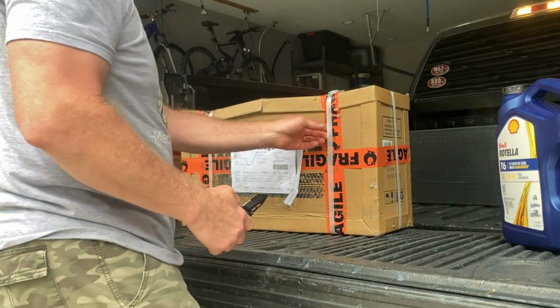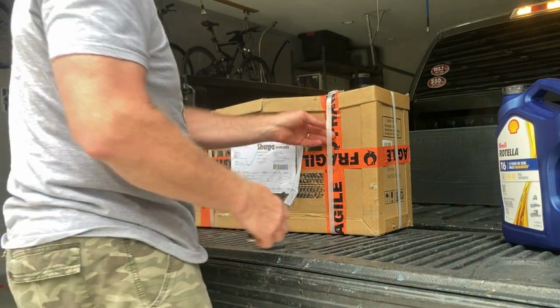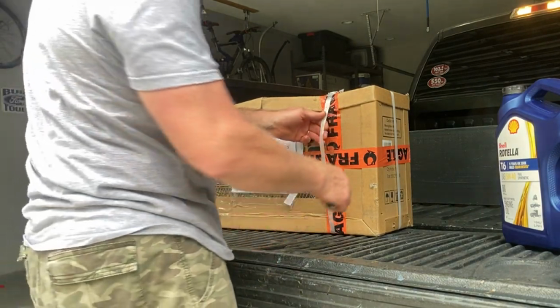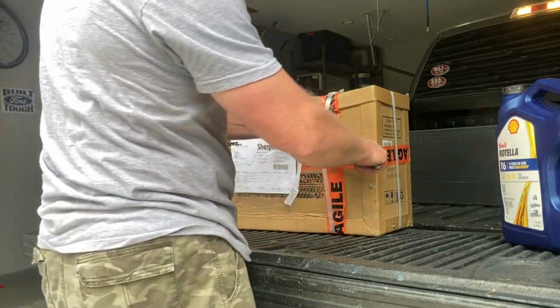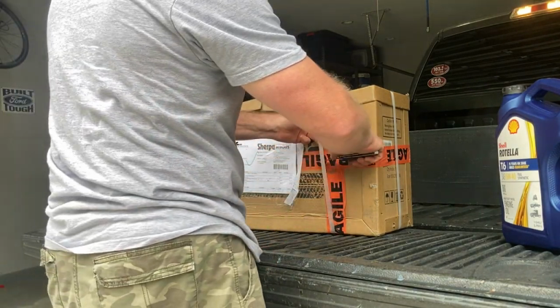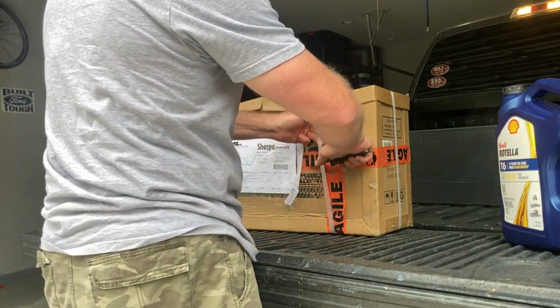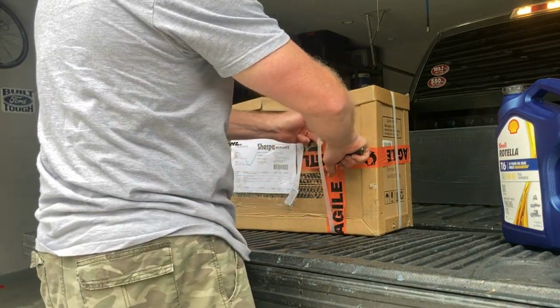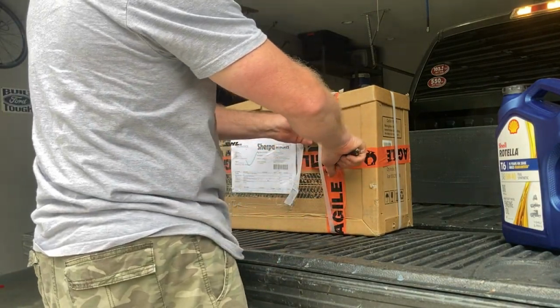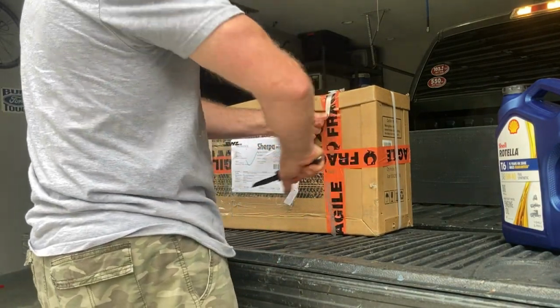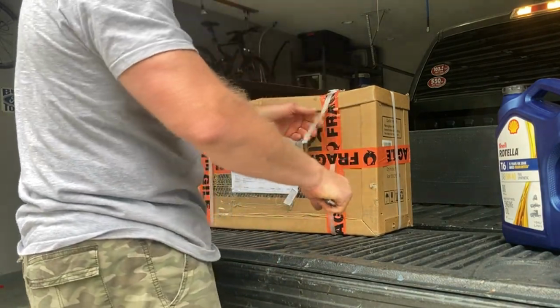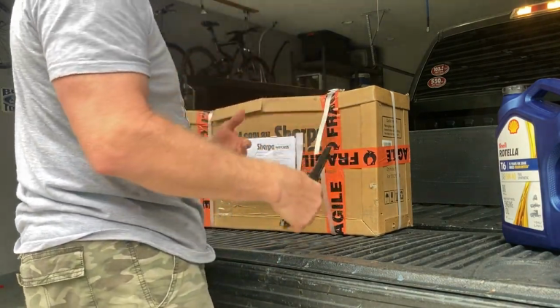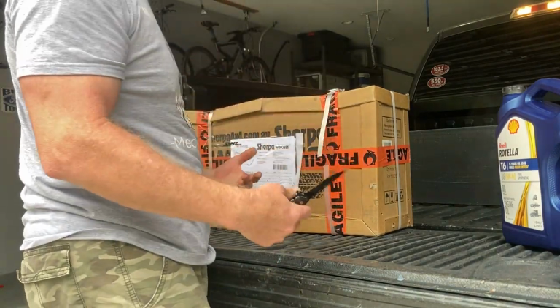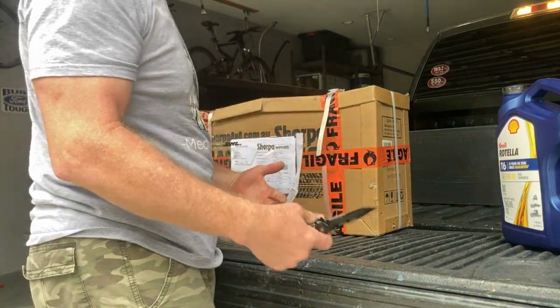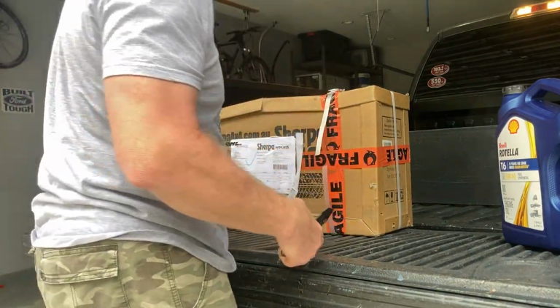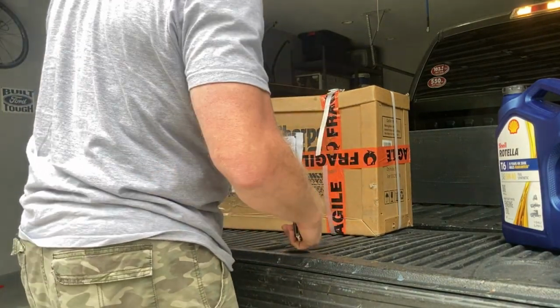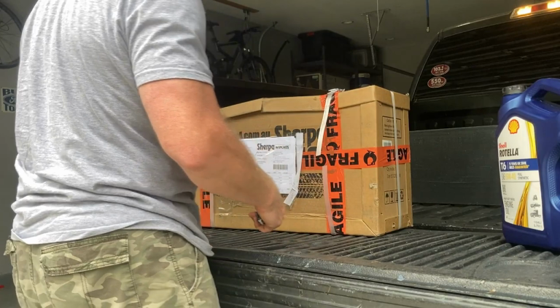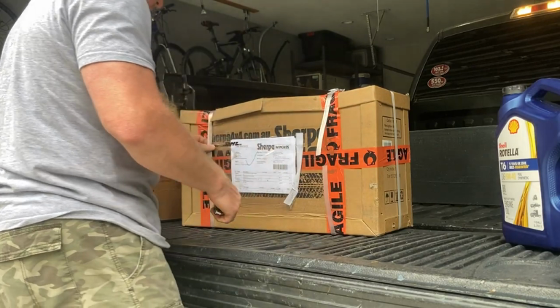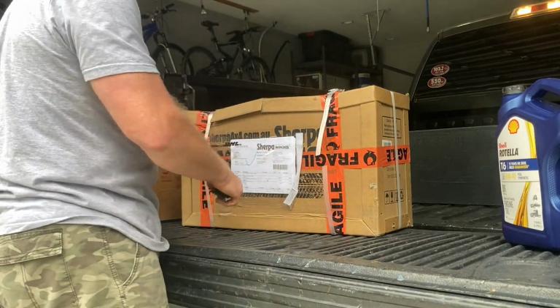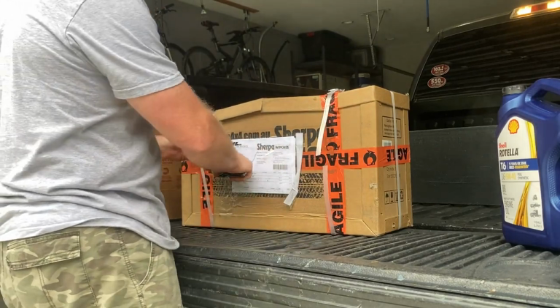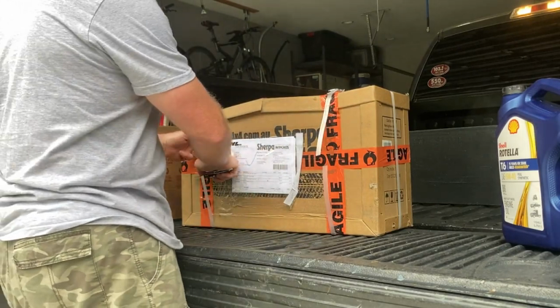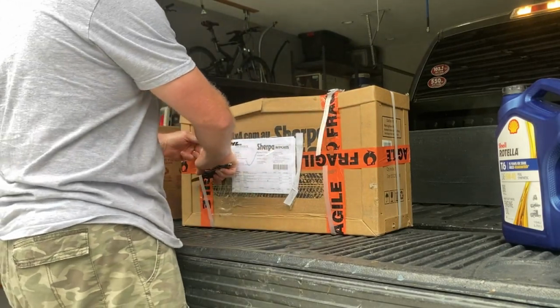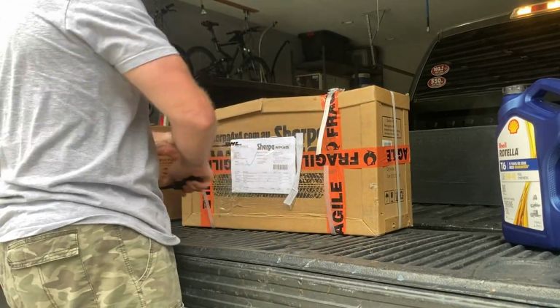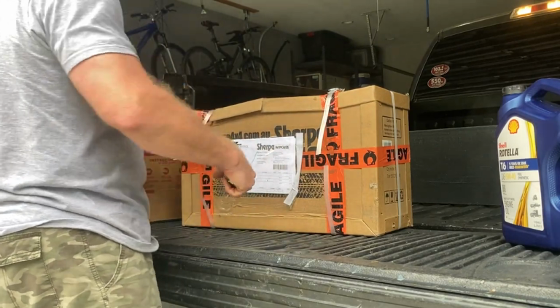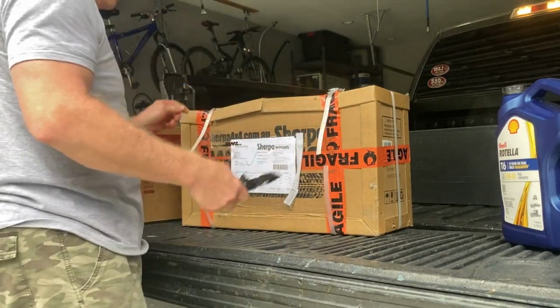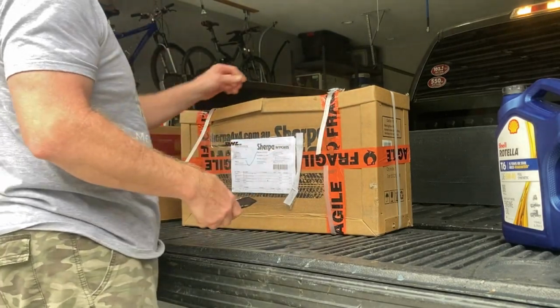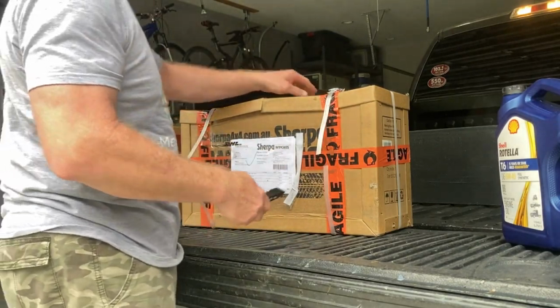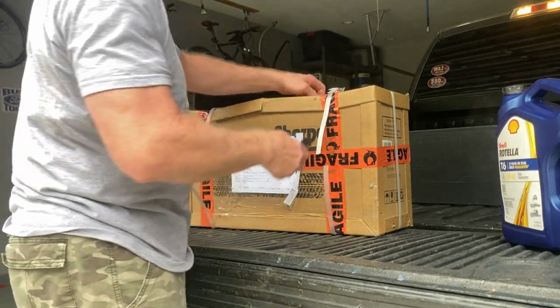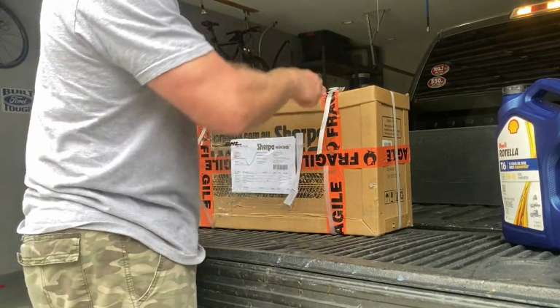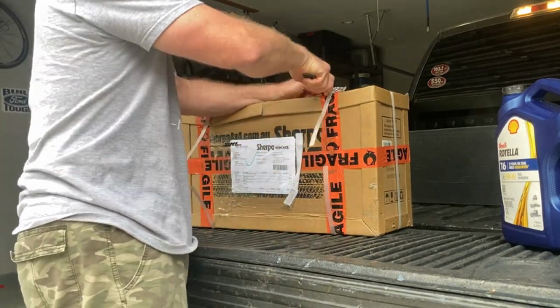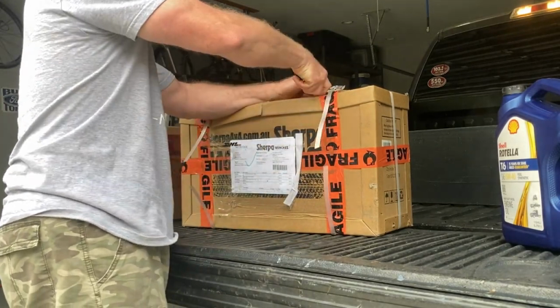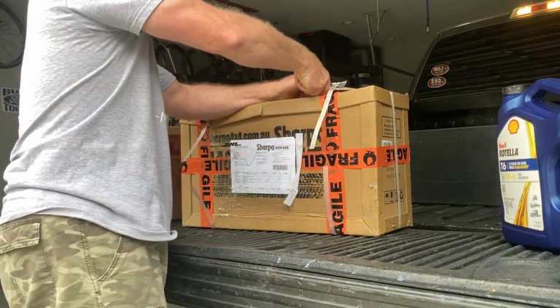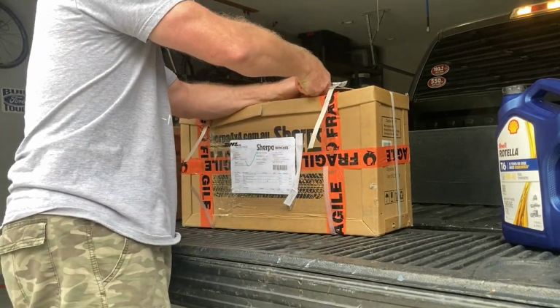I kind of think that videos about unboxing are a little bit weird, but I figured I'd do one because I don't think I've ever done one of them.